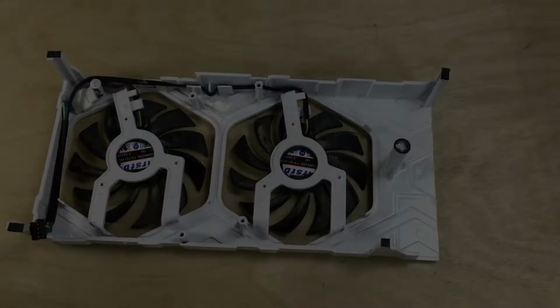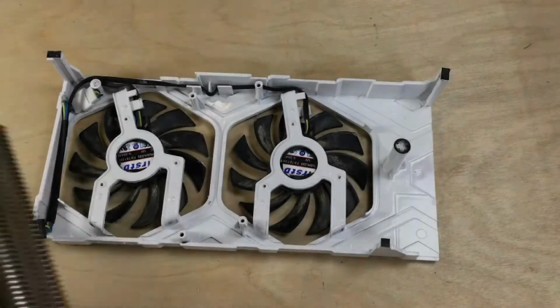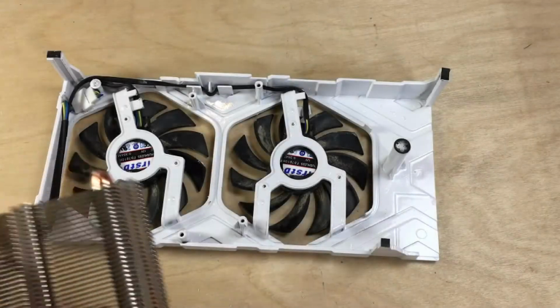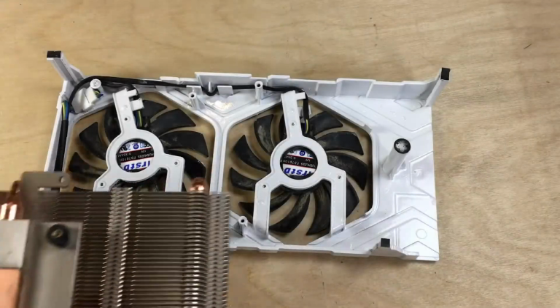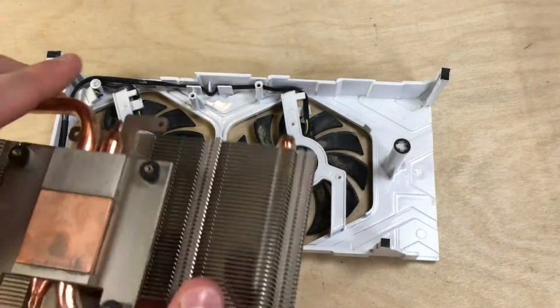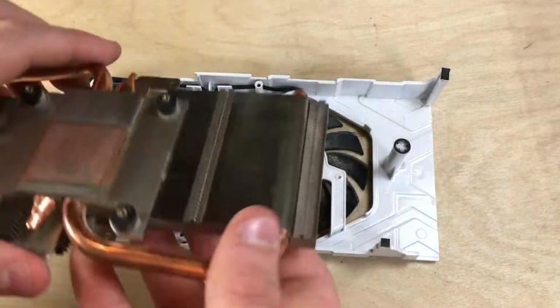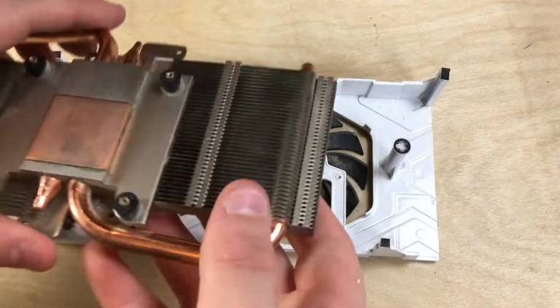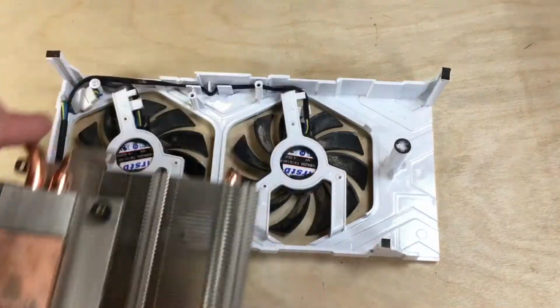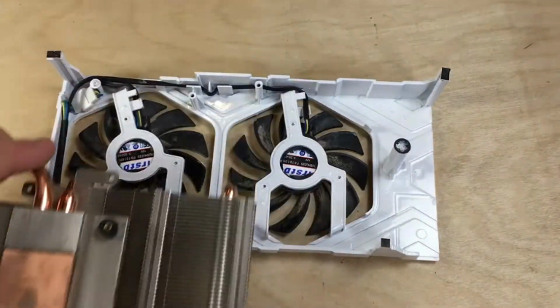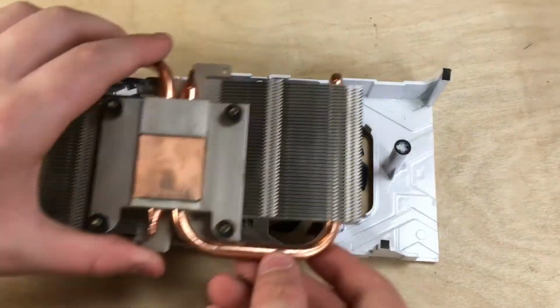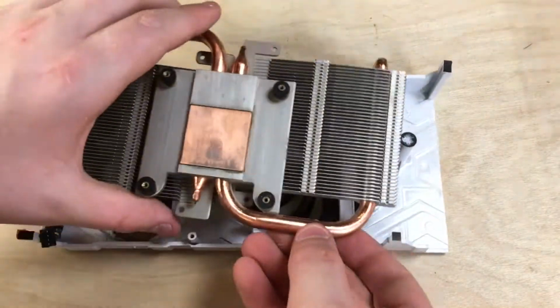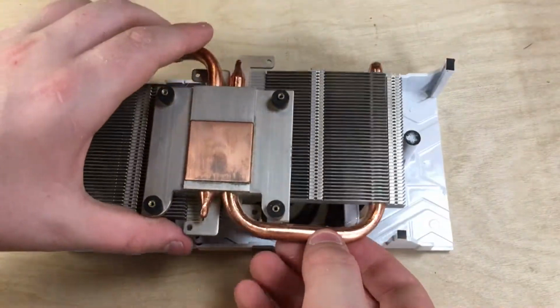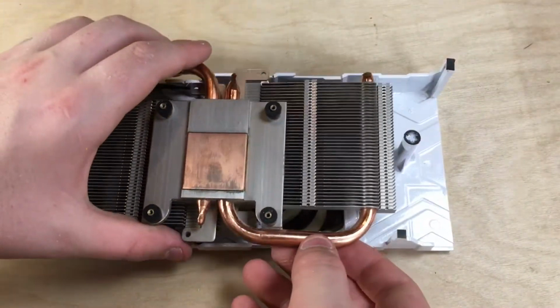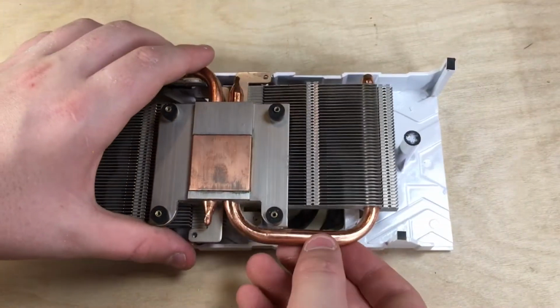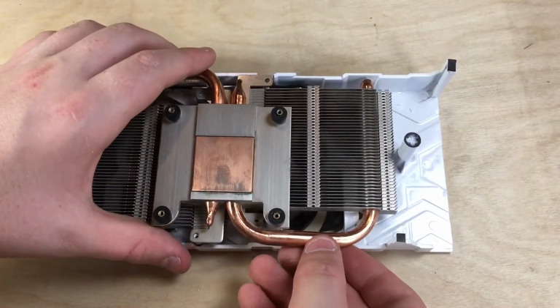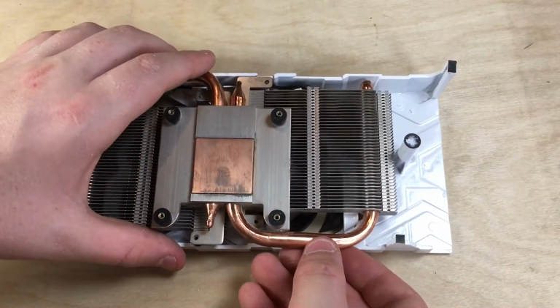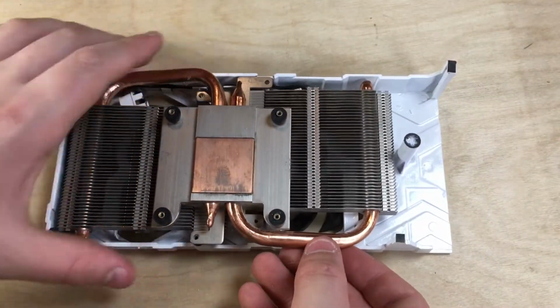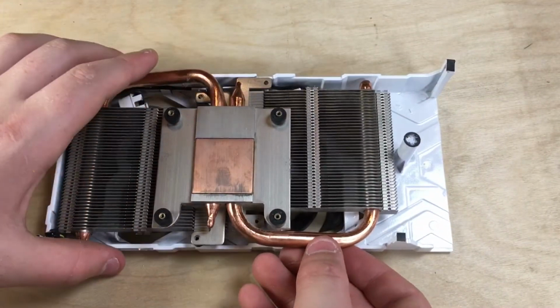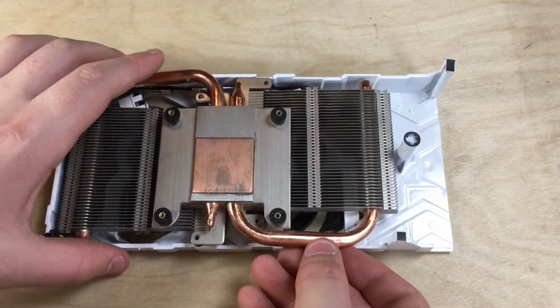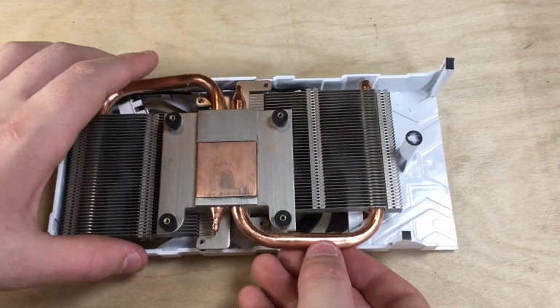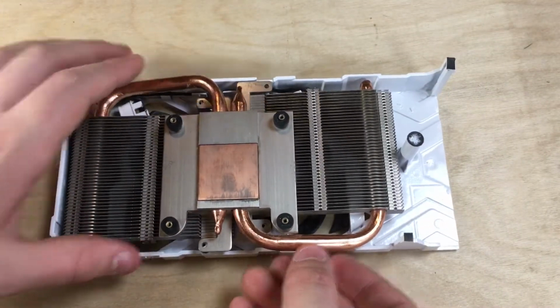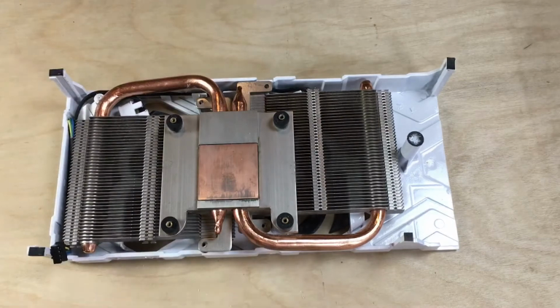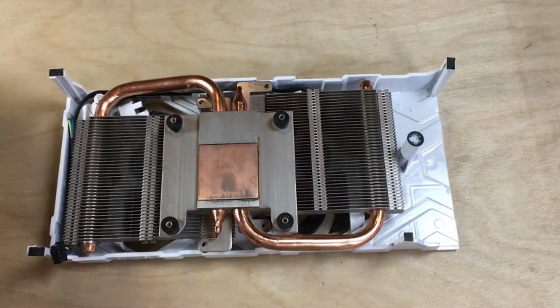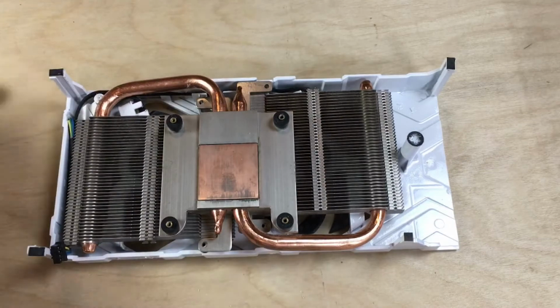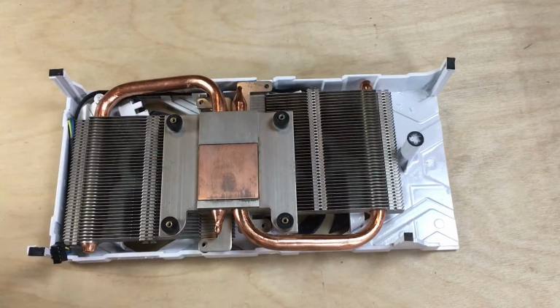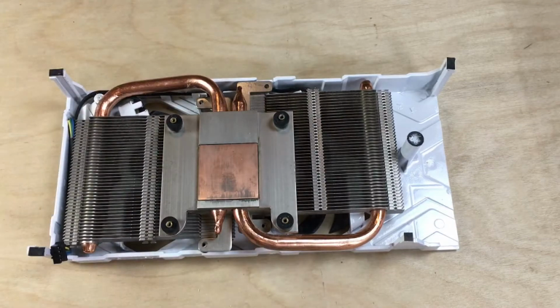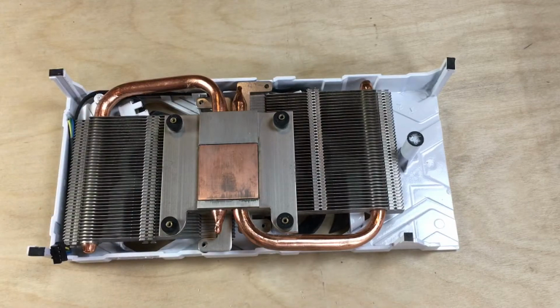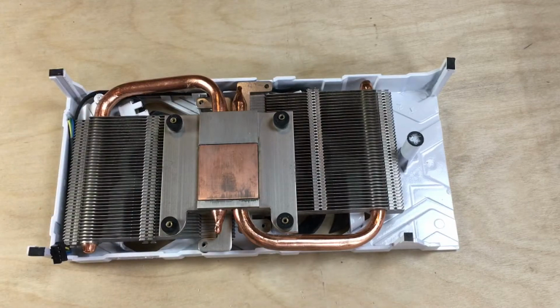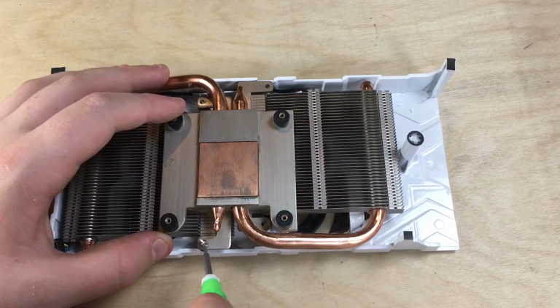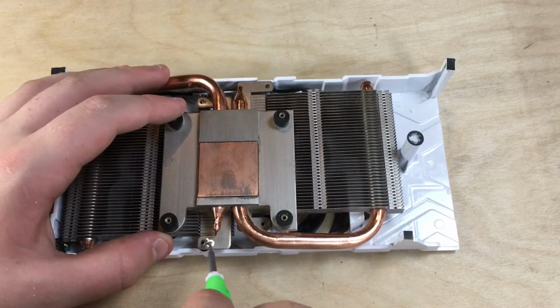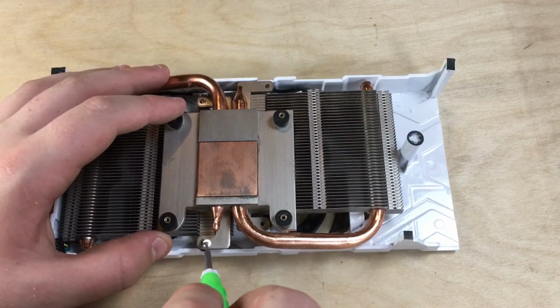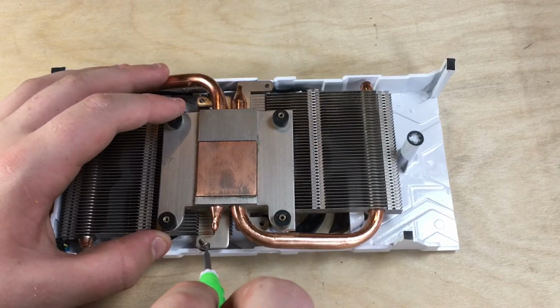And now we're going to add the heatsink back on, just placing it in the same position it was originally and reinserting the four screws.